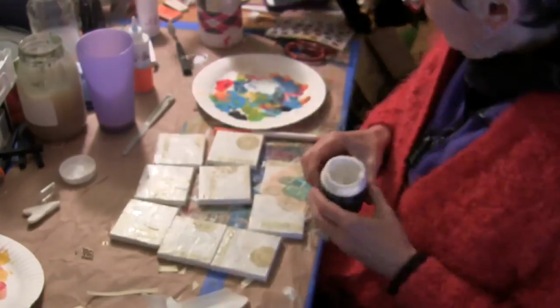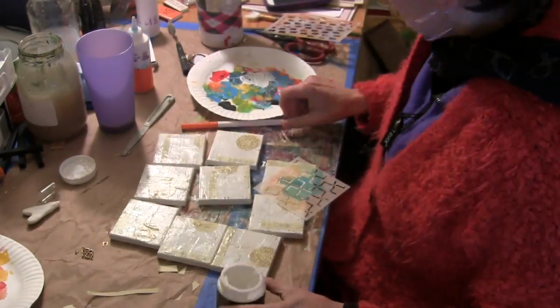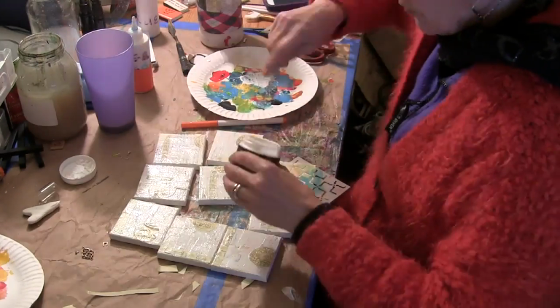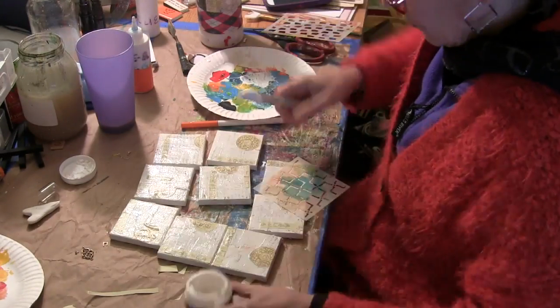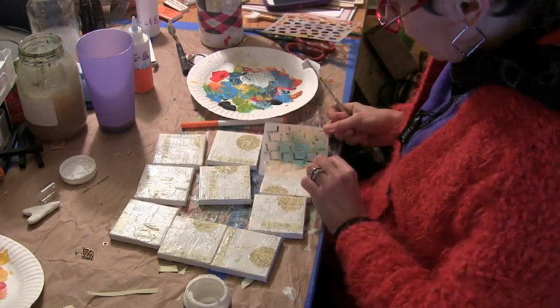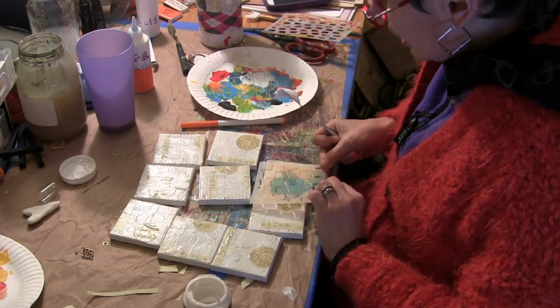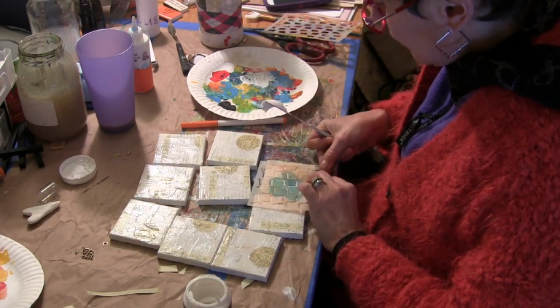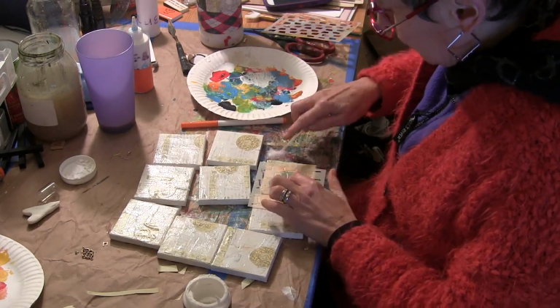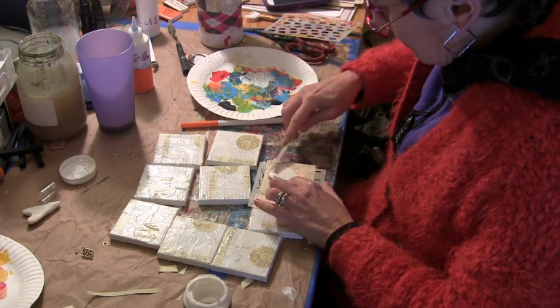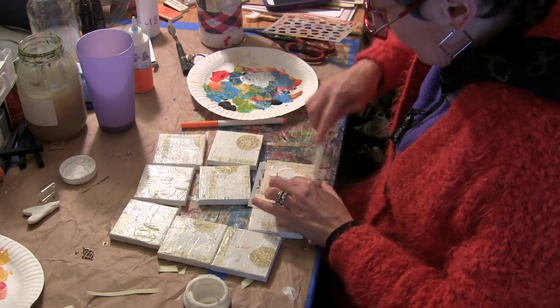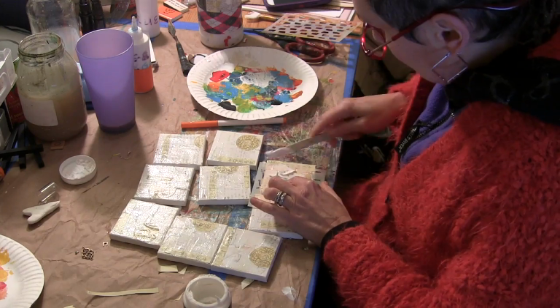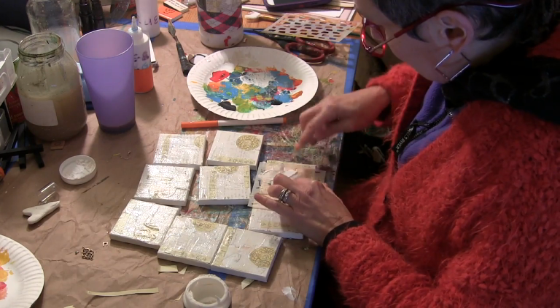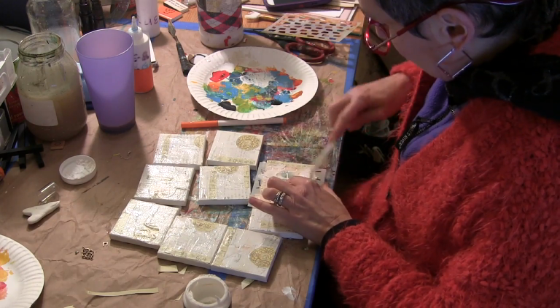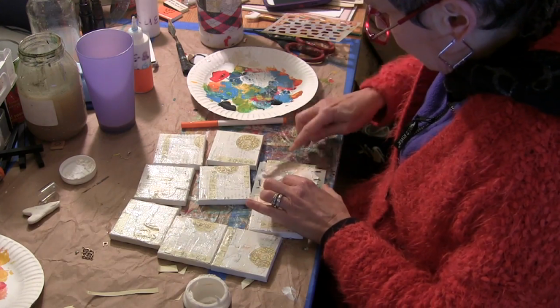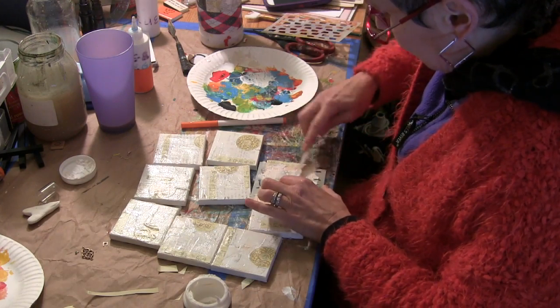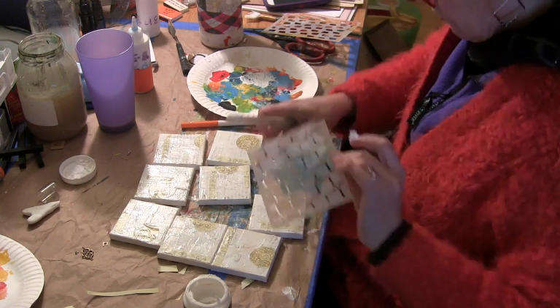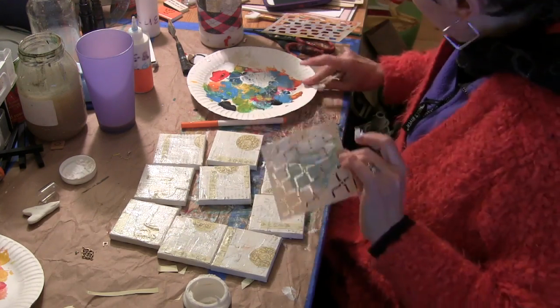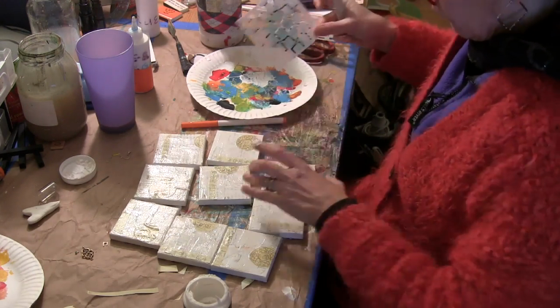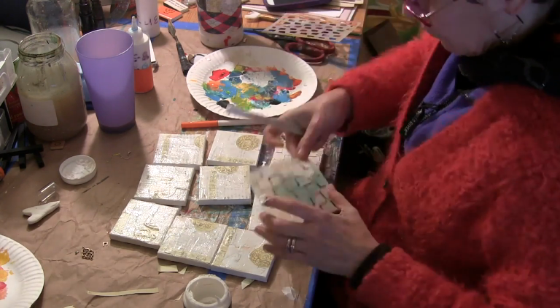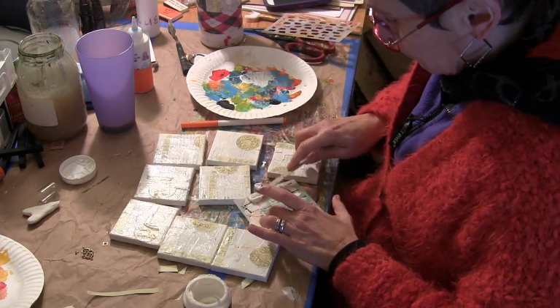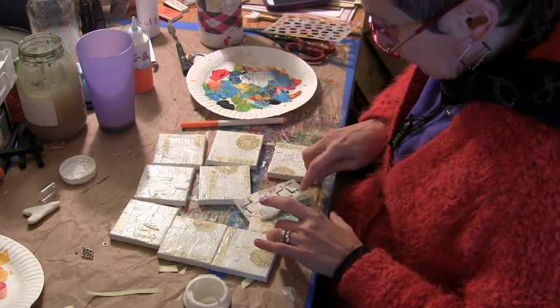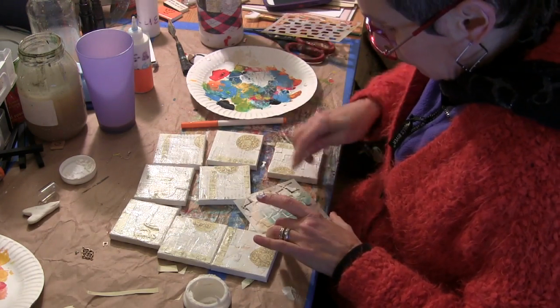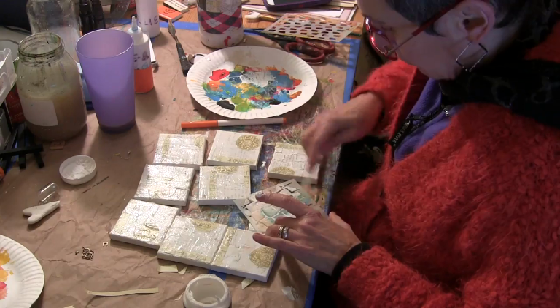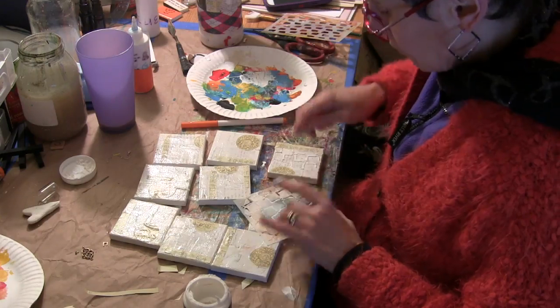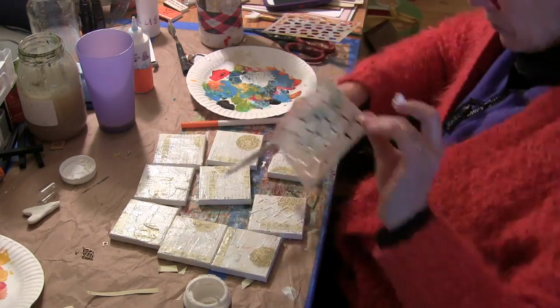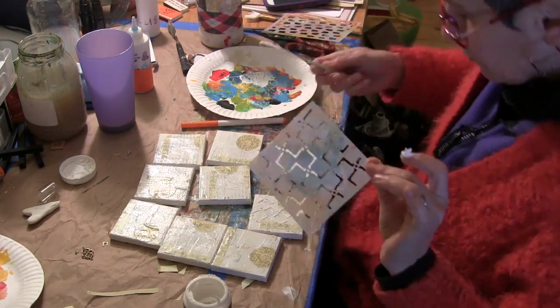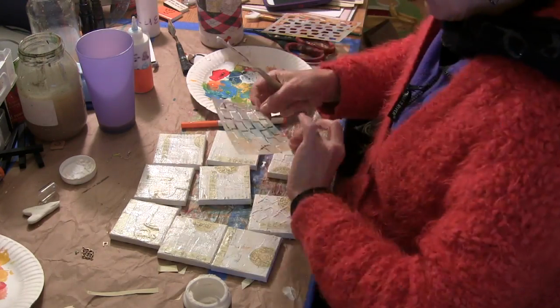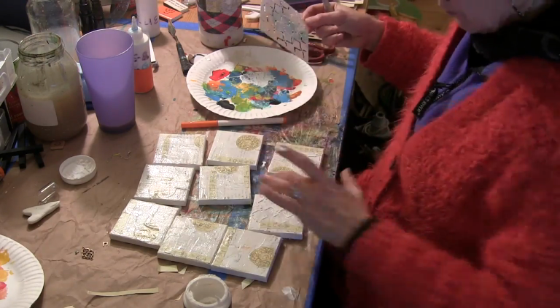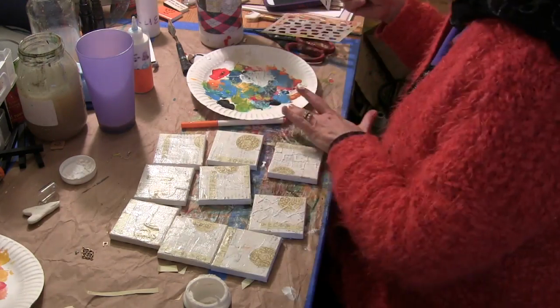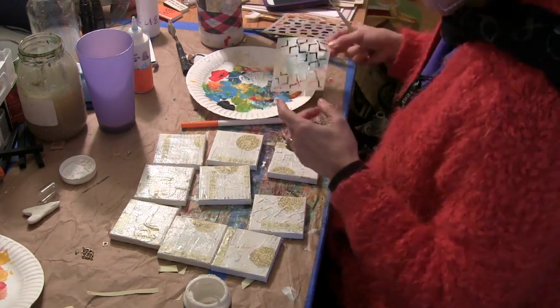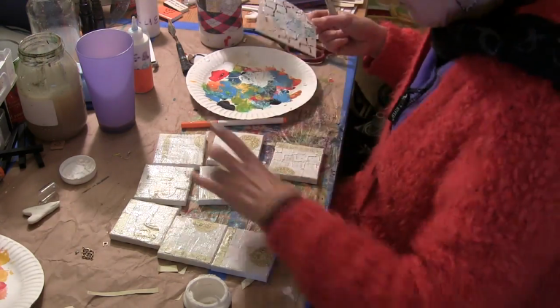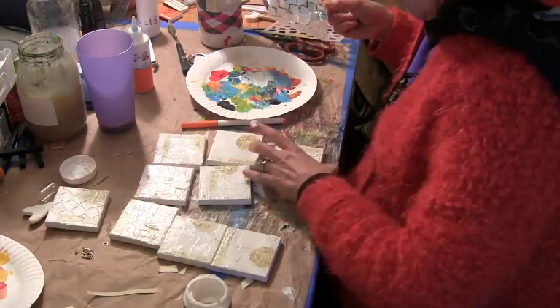Now I'm taking Wendy Vecchi's embossing paste in white and I'm scraping it through elements of the 4x4, 6x6, and 9x12 stencils from Stencil Club.